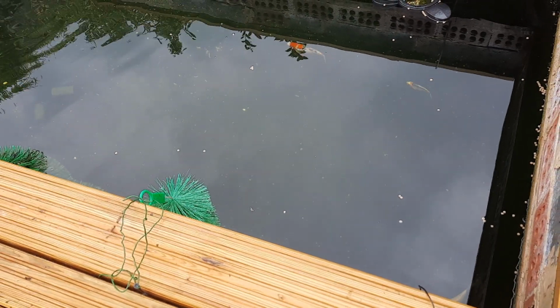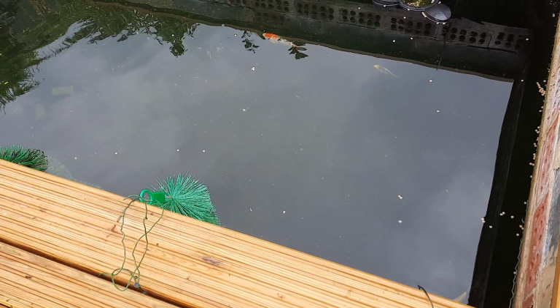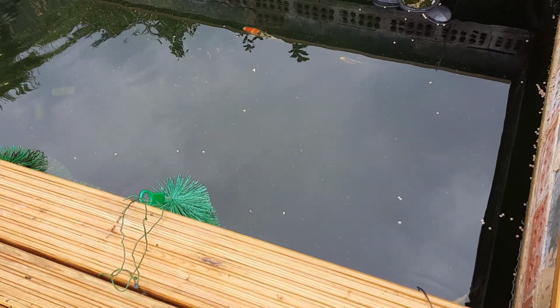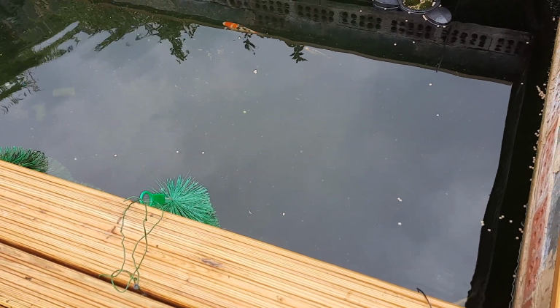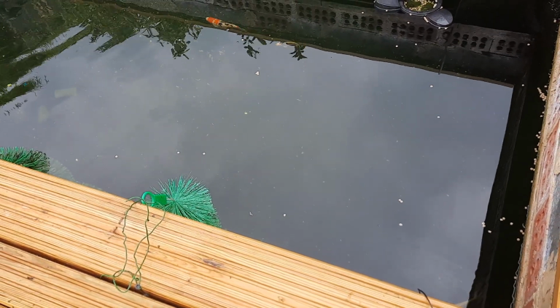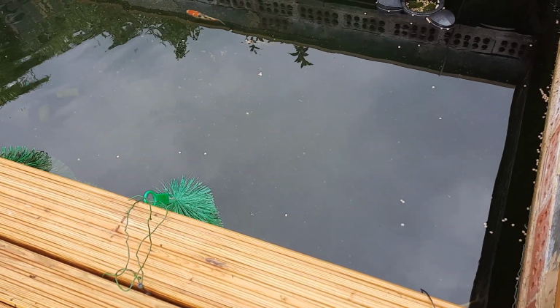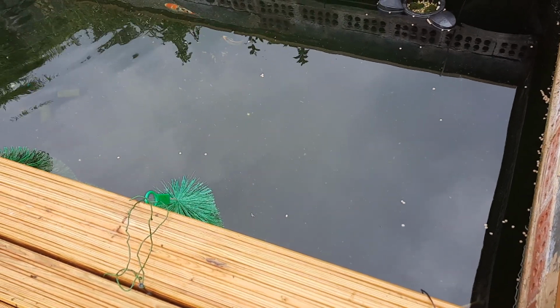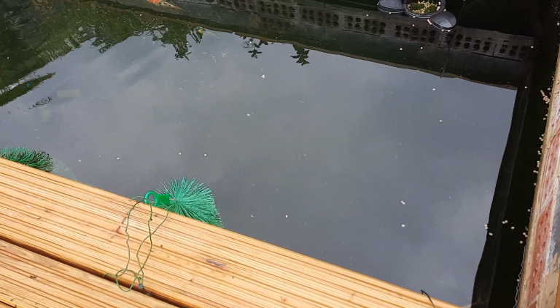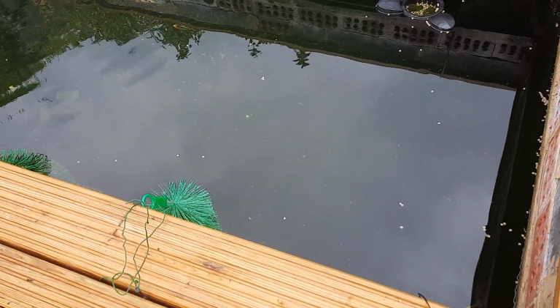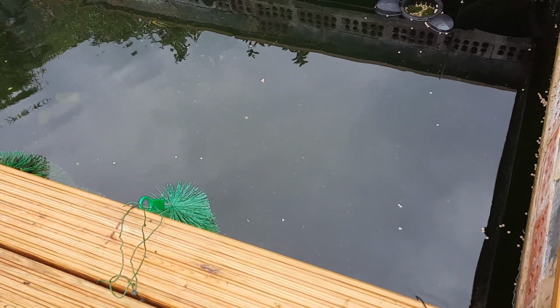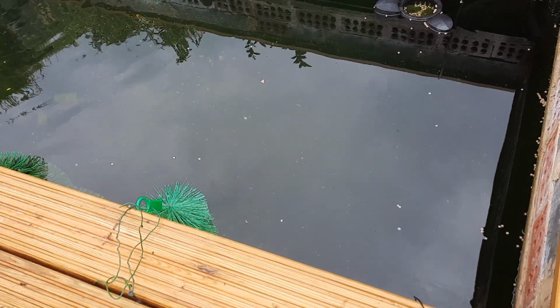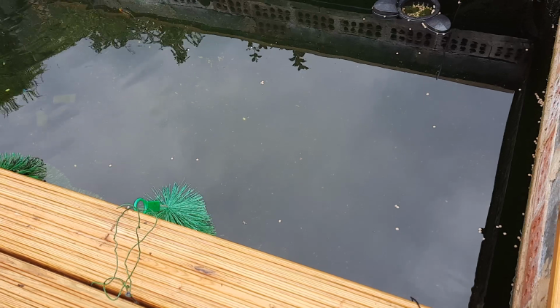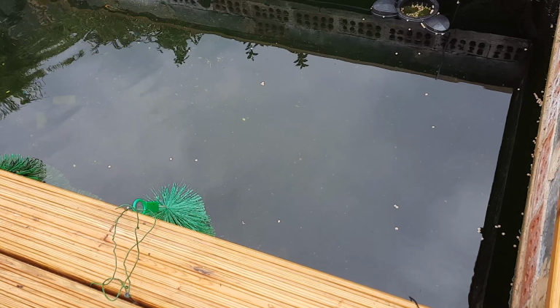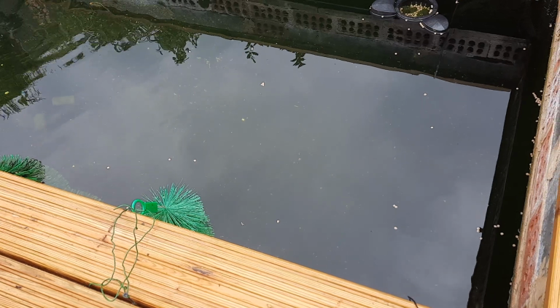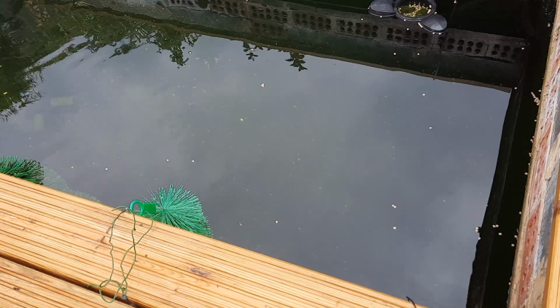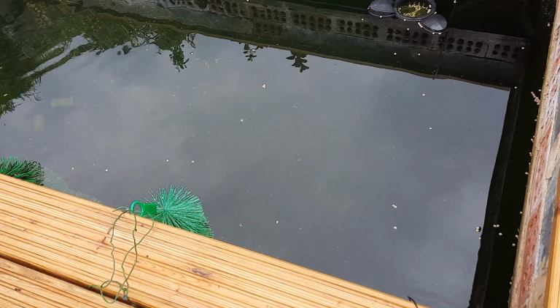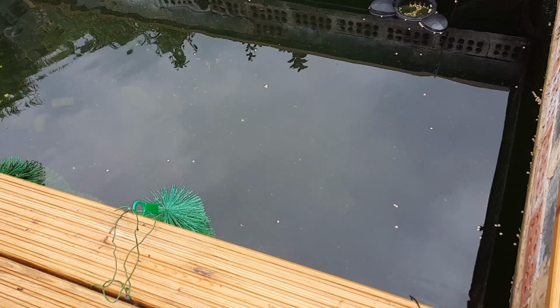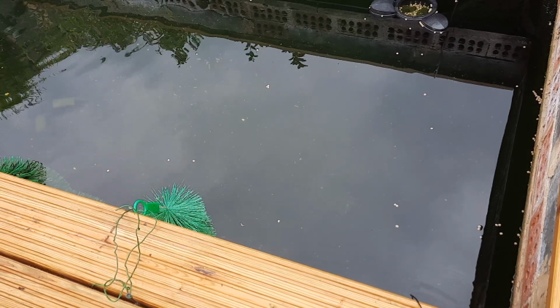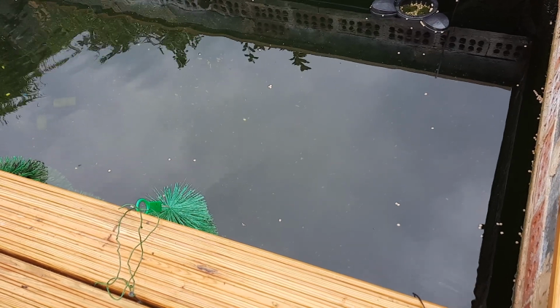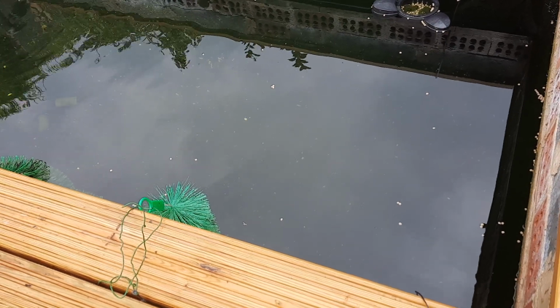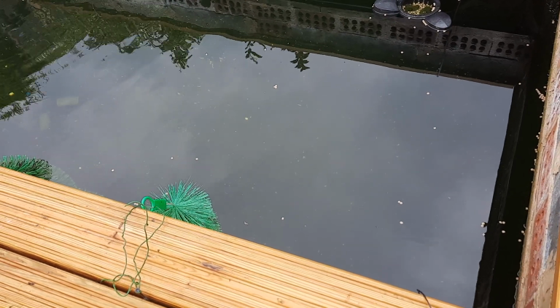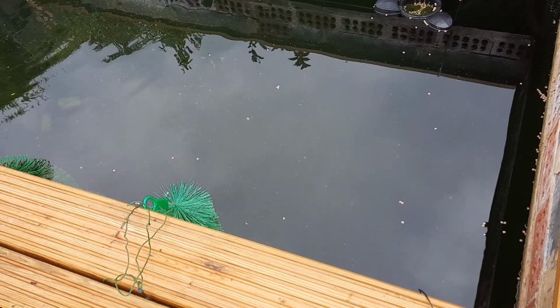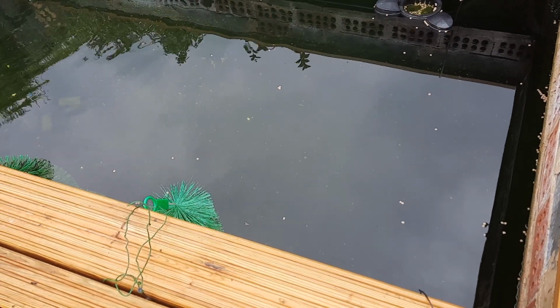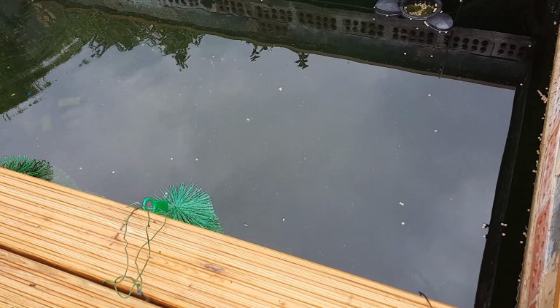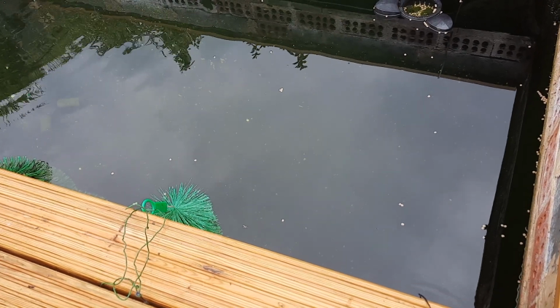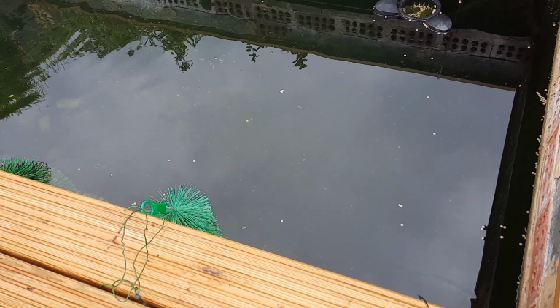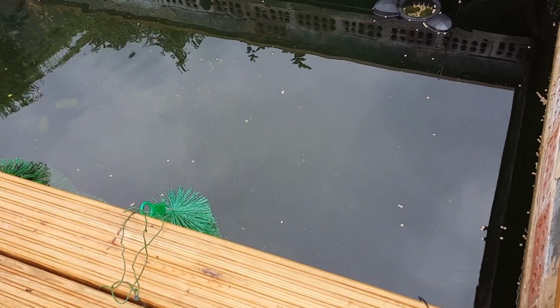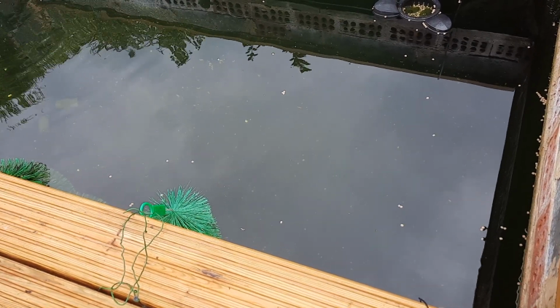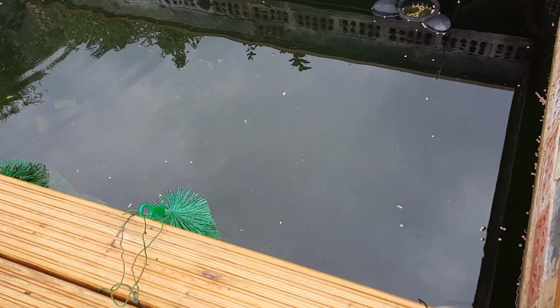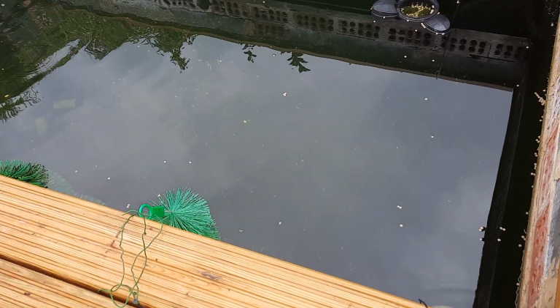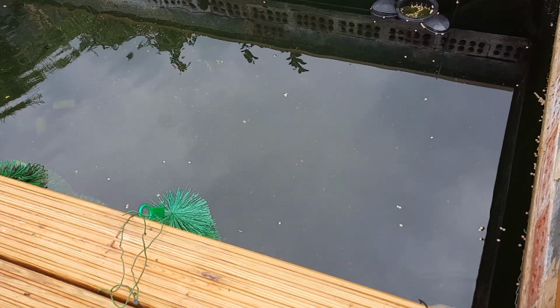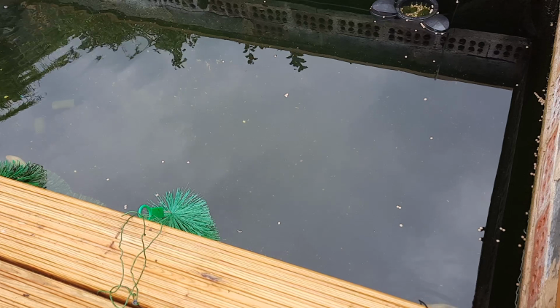You can look at the double-glazing on your windows and all the white has got black marks on it — sooty-type marks.